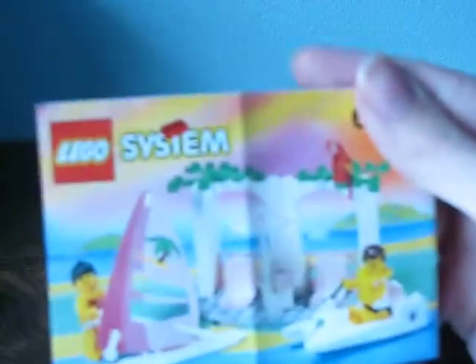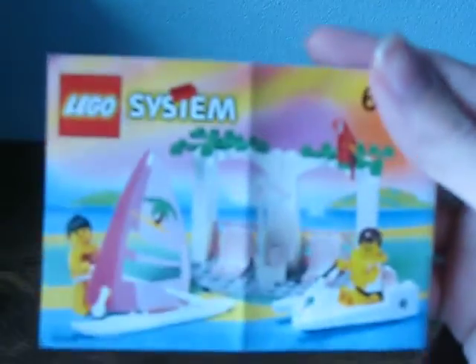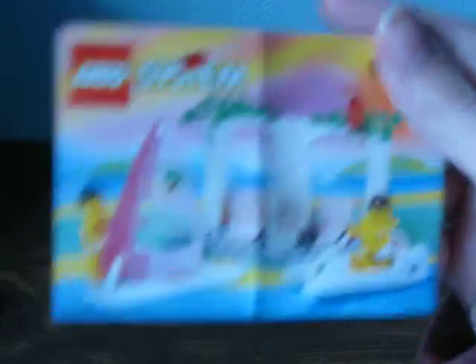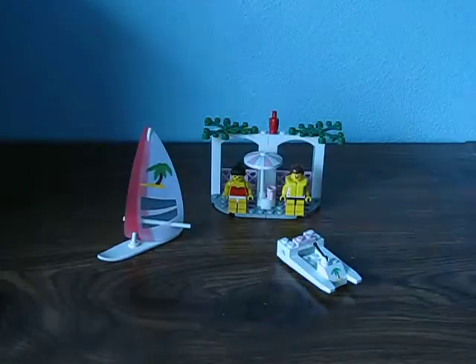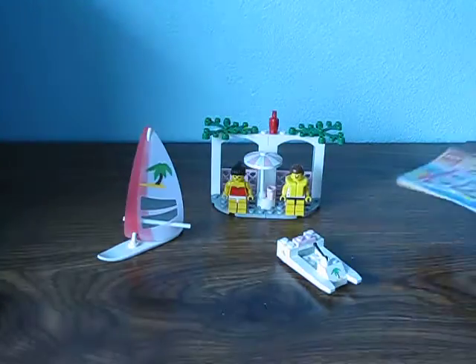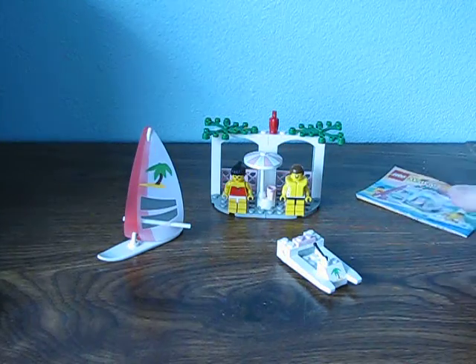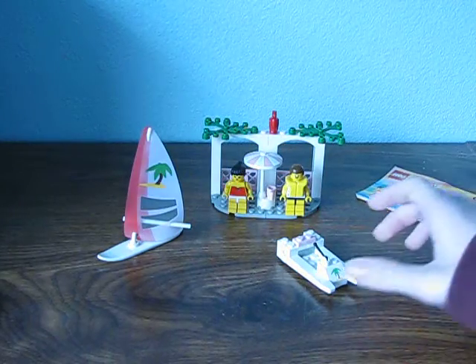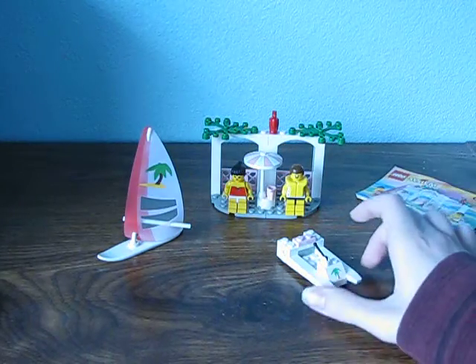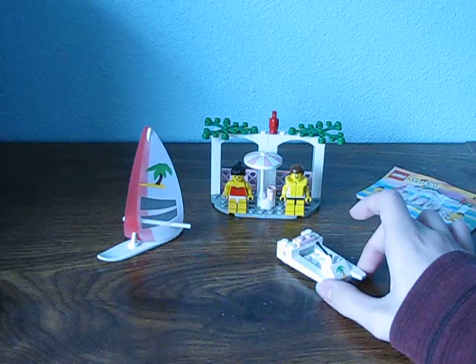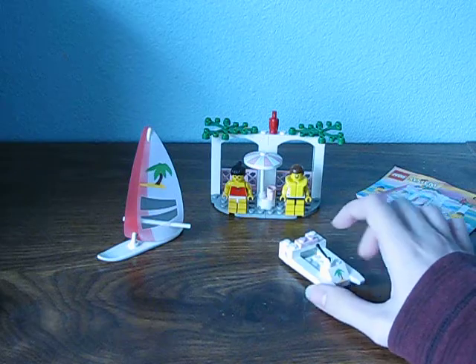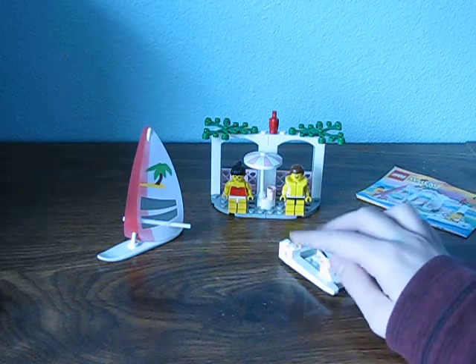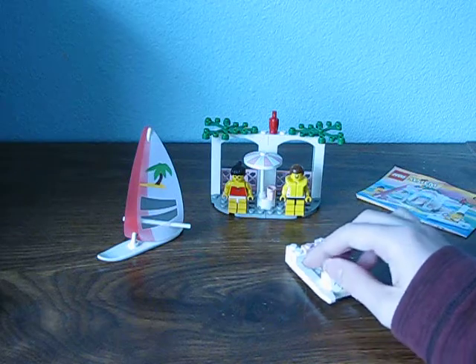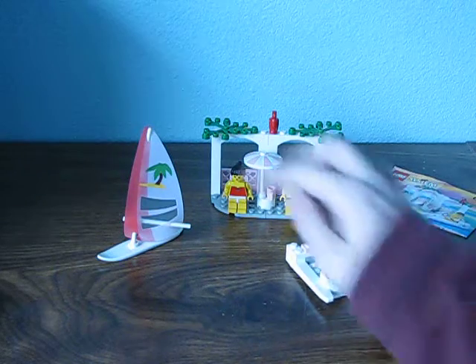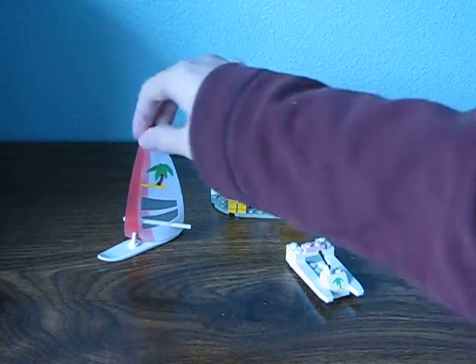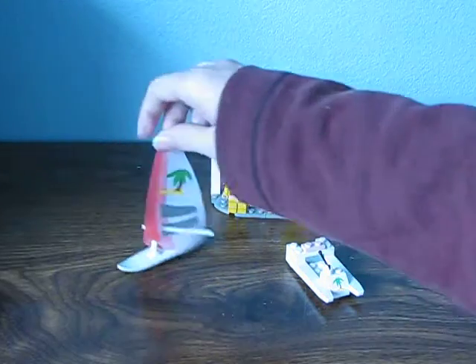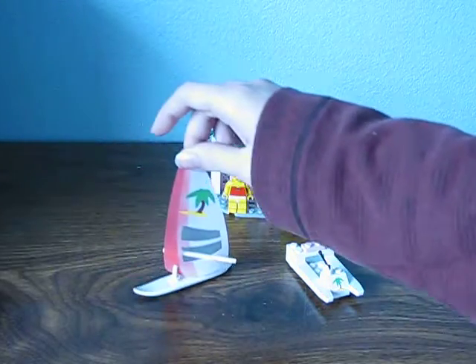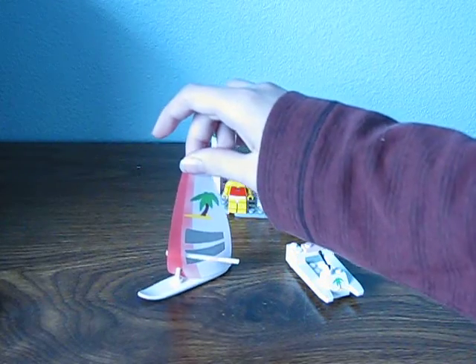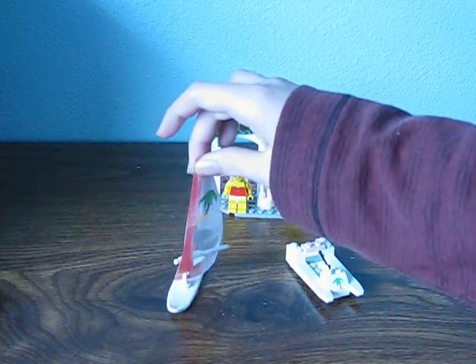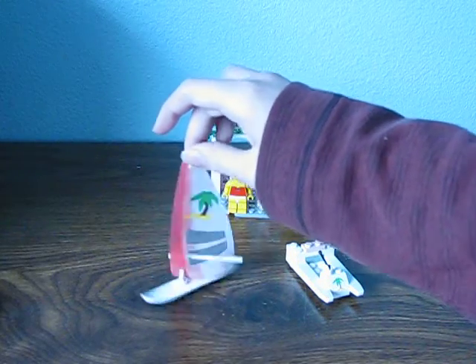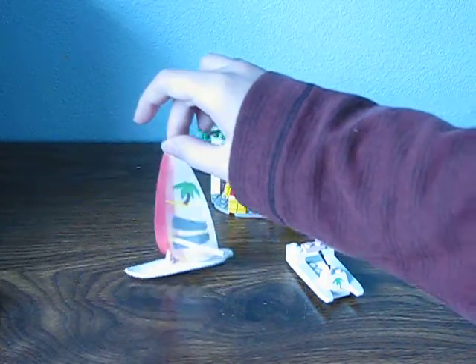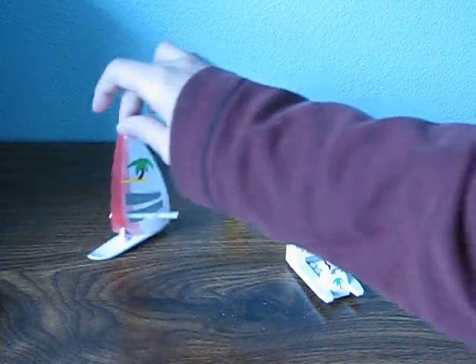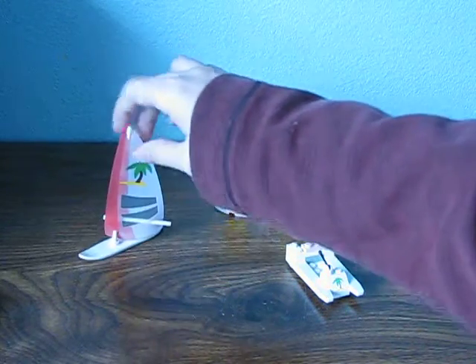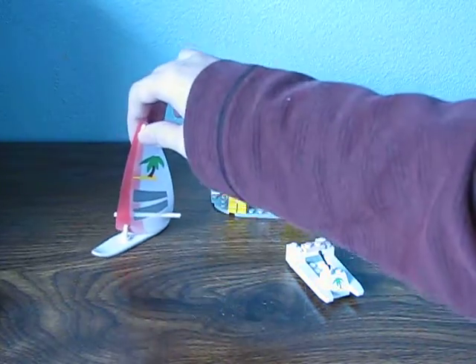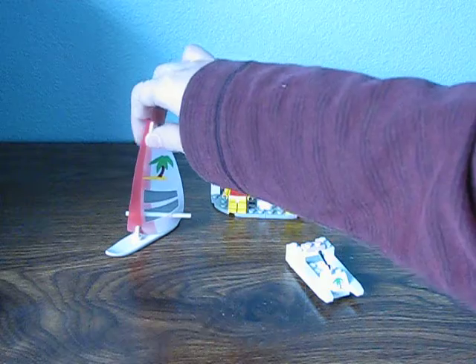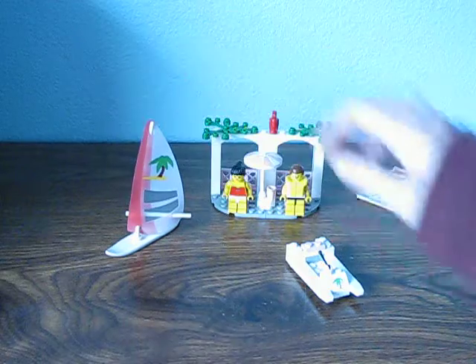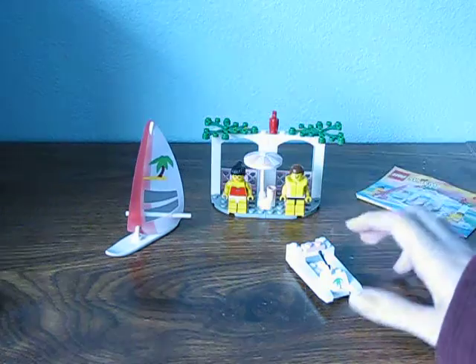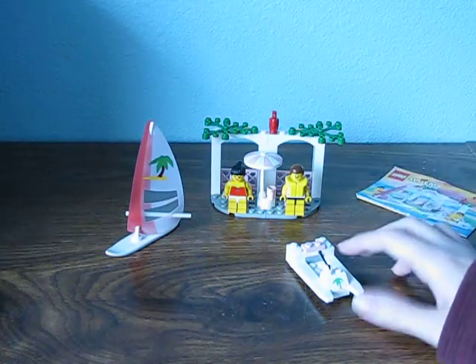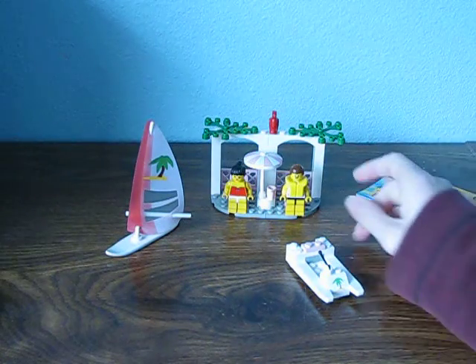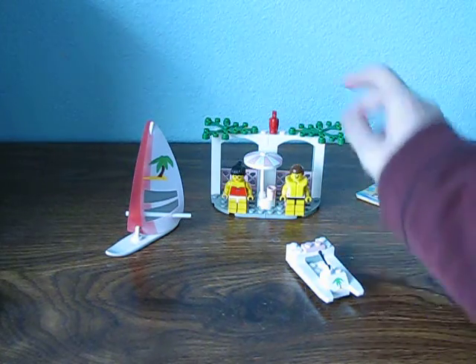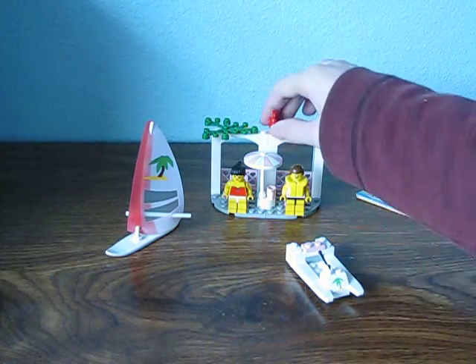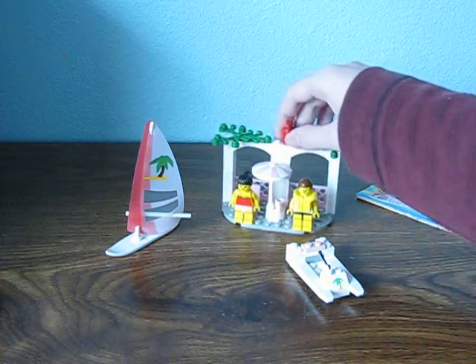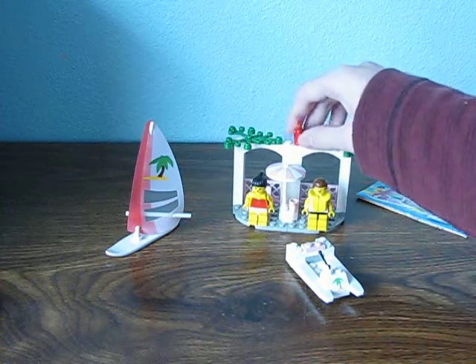You got two minifigures, an airboat or something, and you got this little building right here.